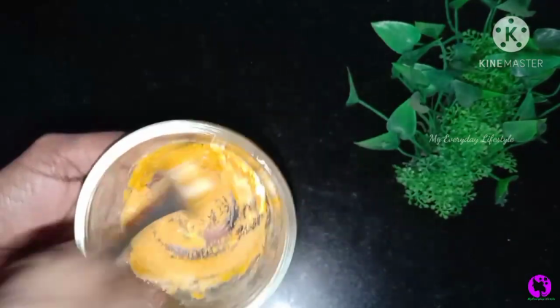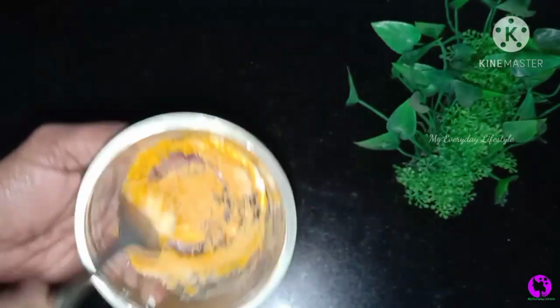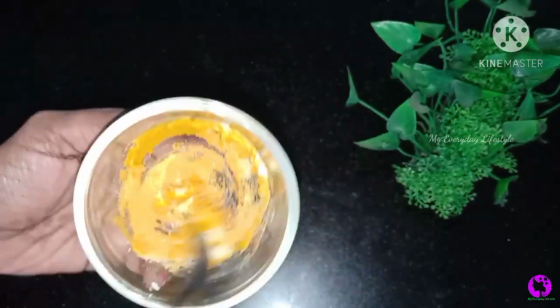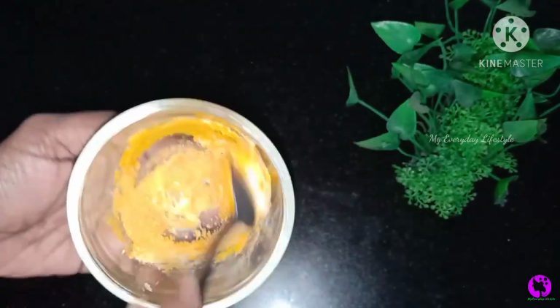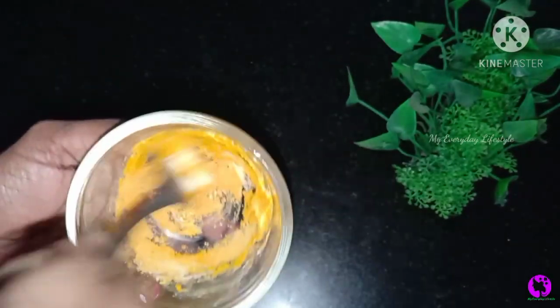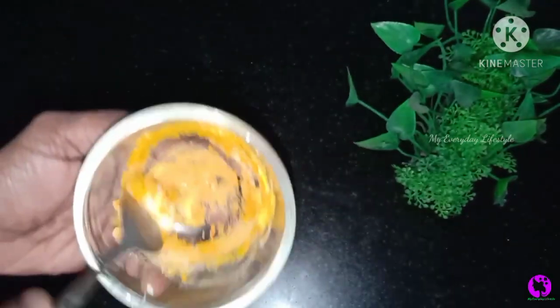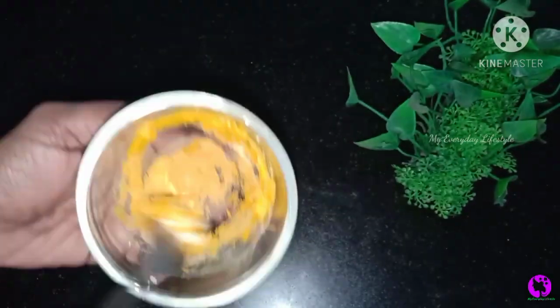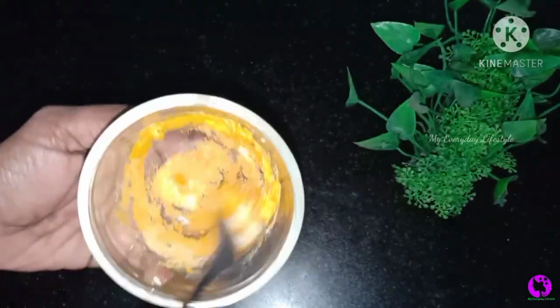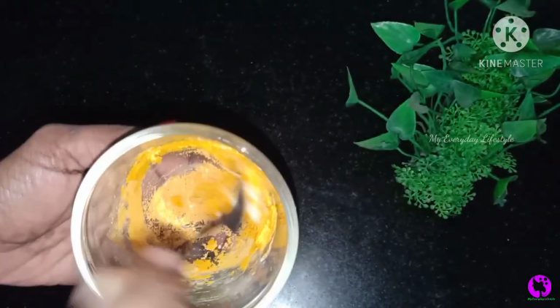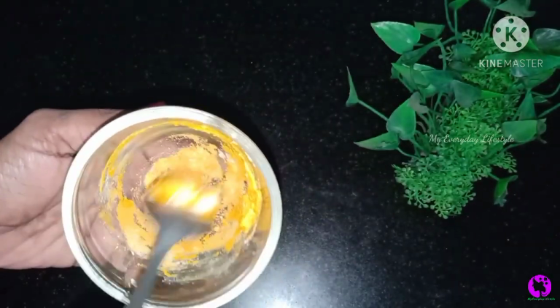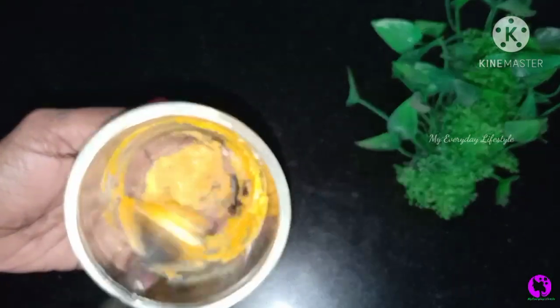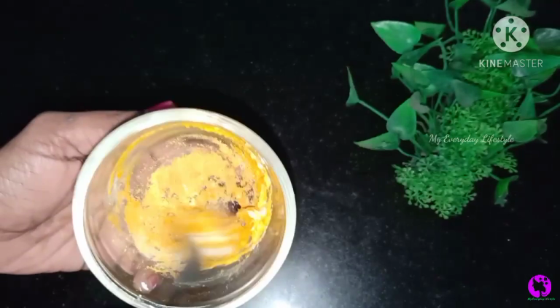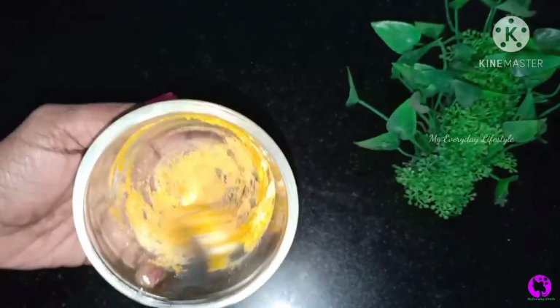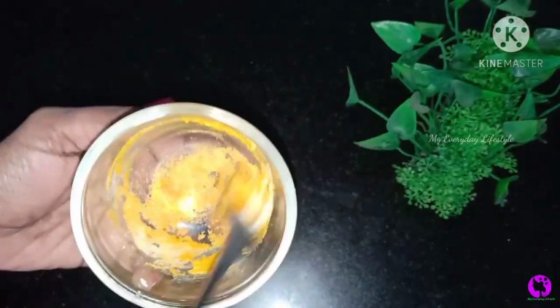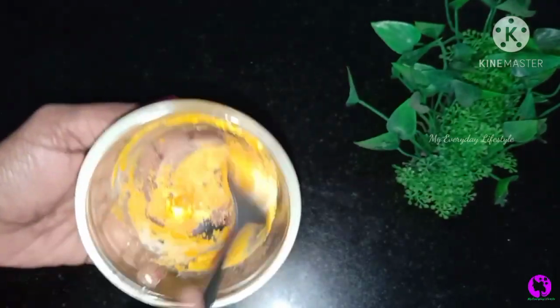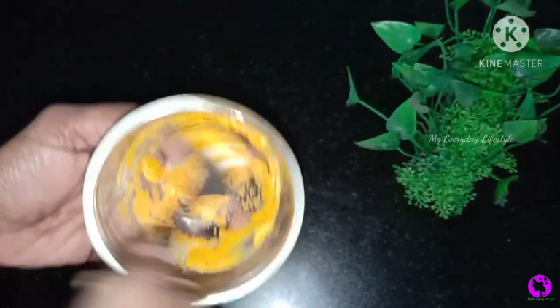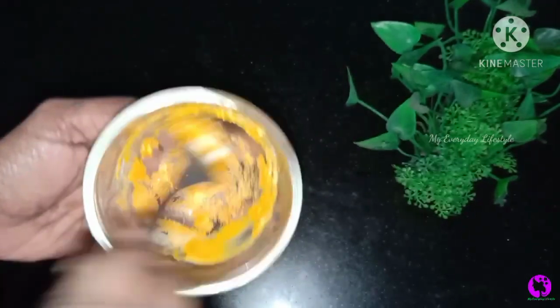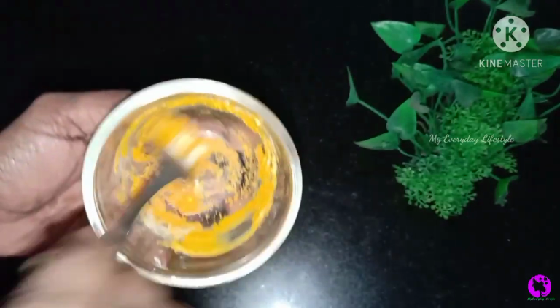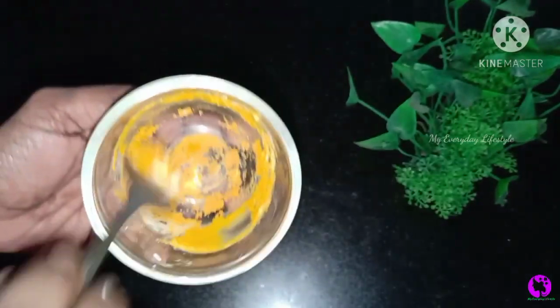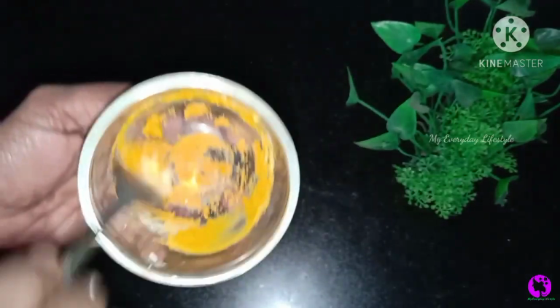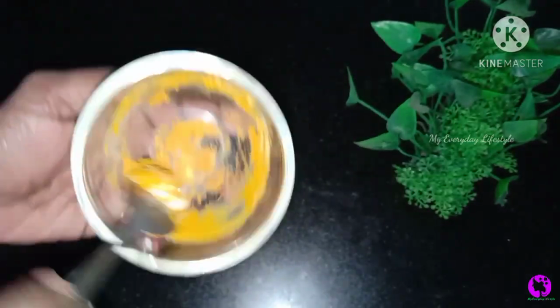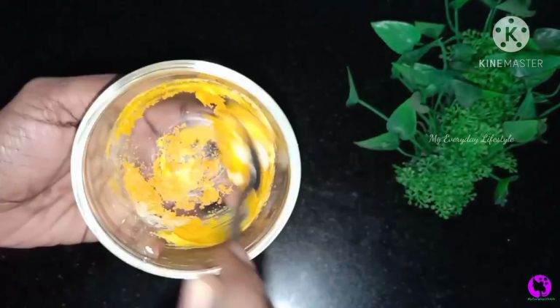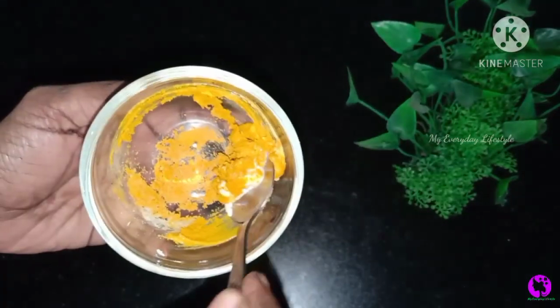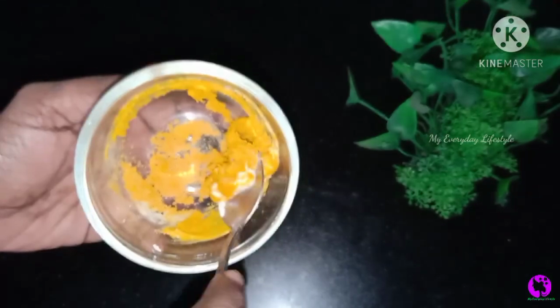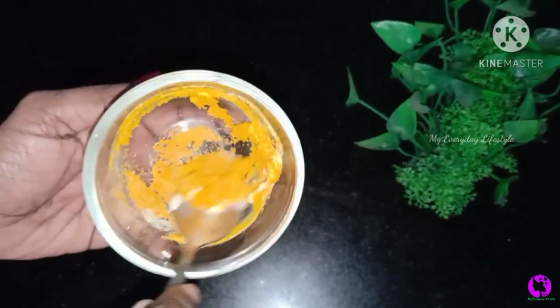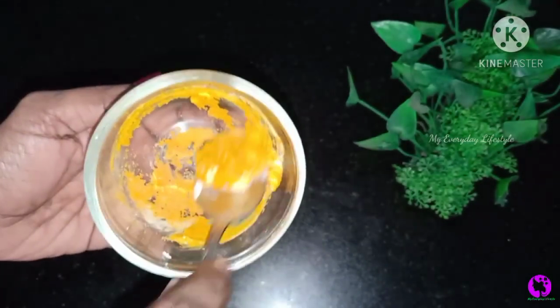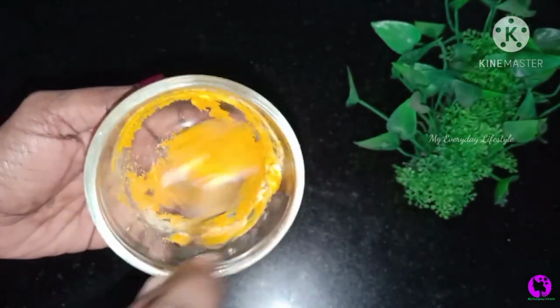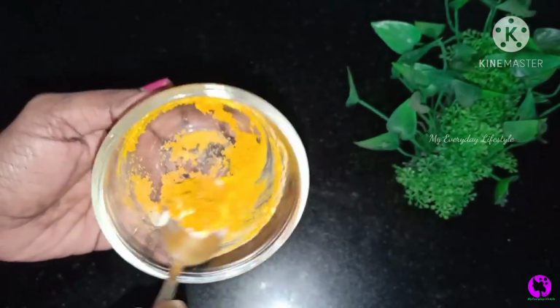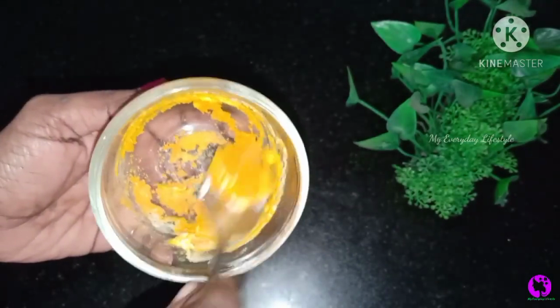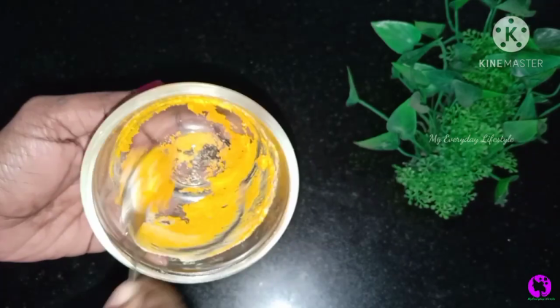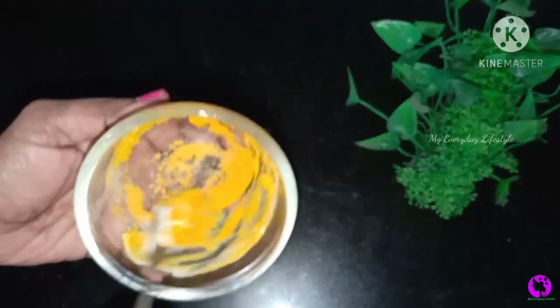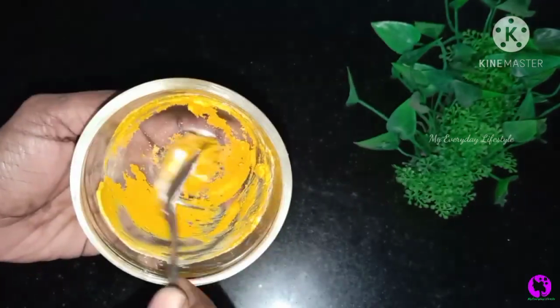This is a thick paste. This is what we use. This pack is very thick.